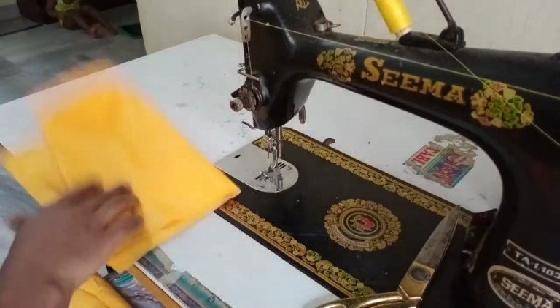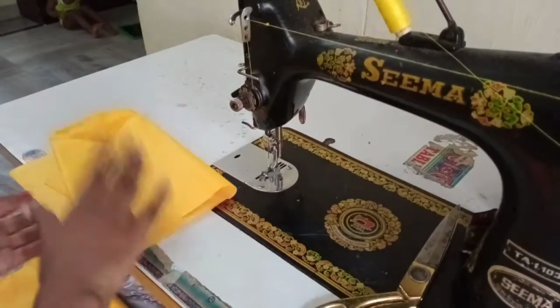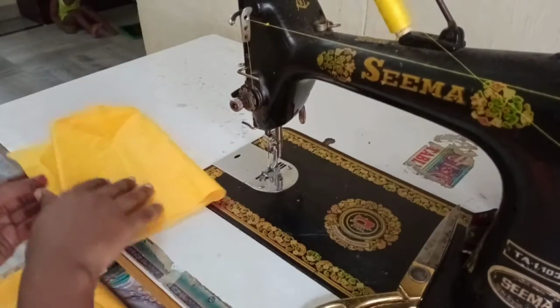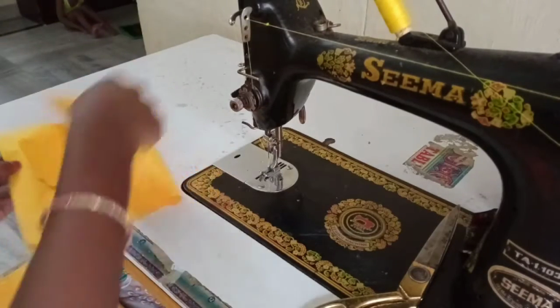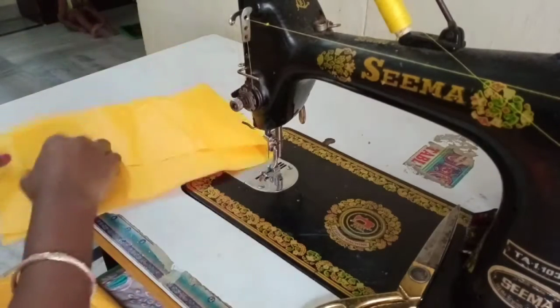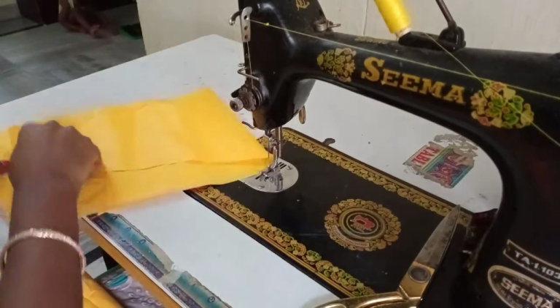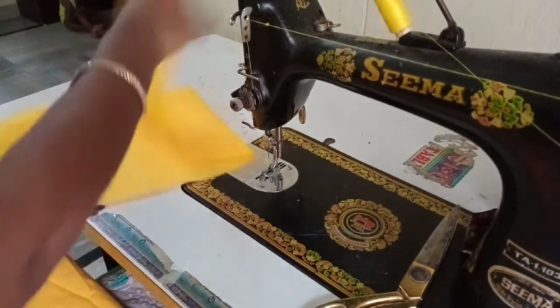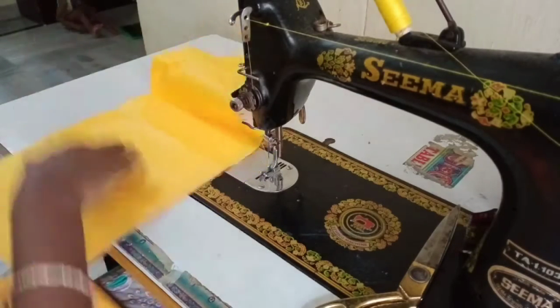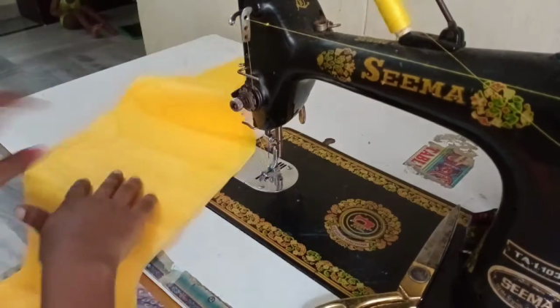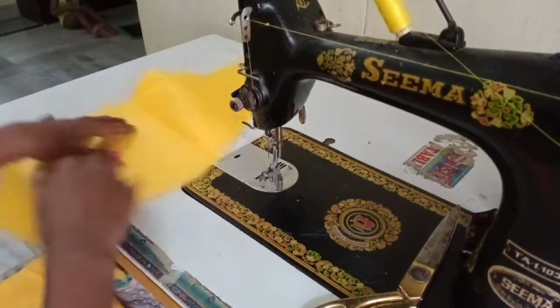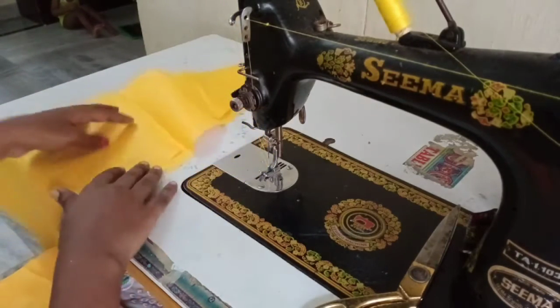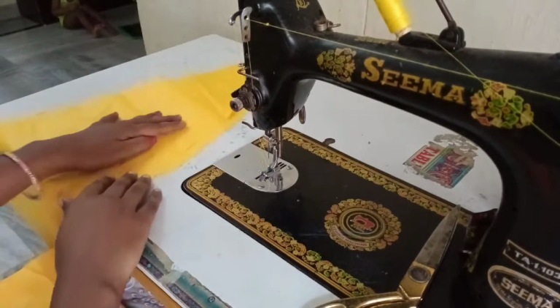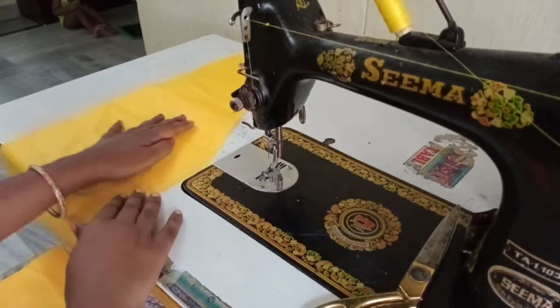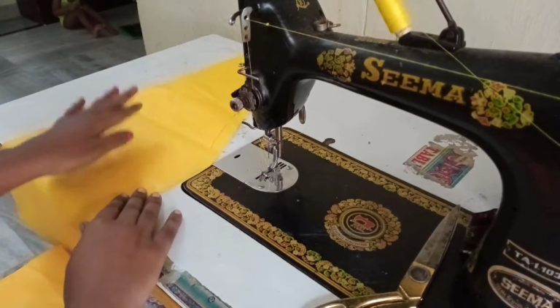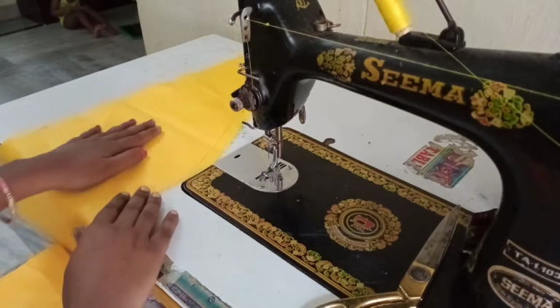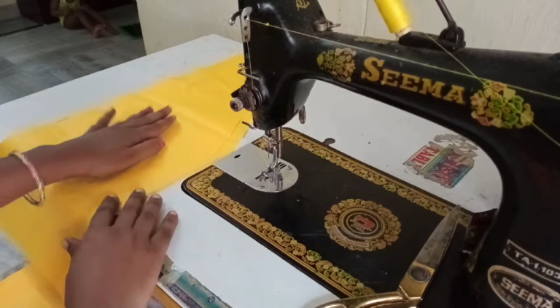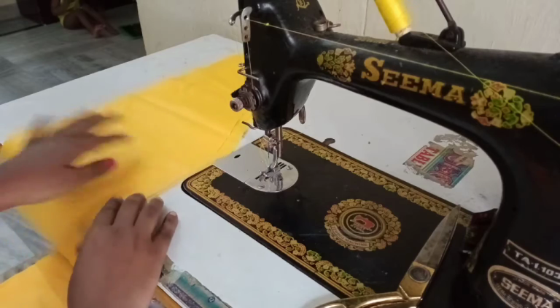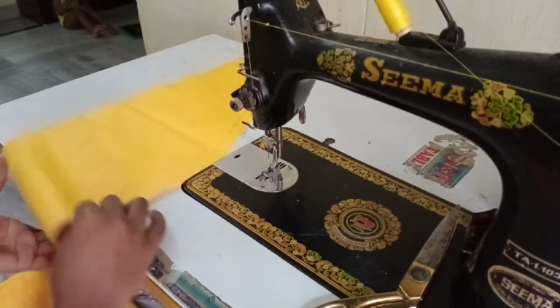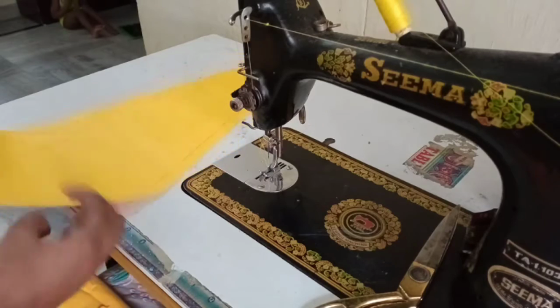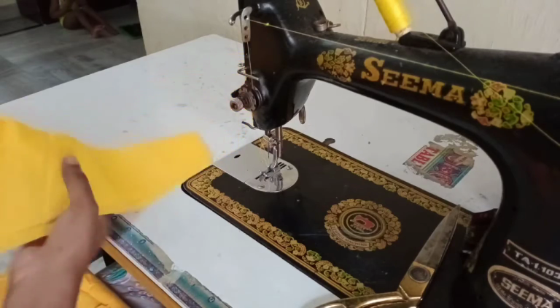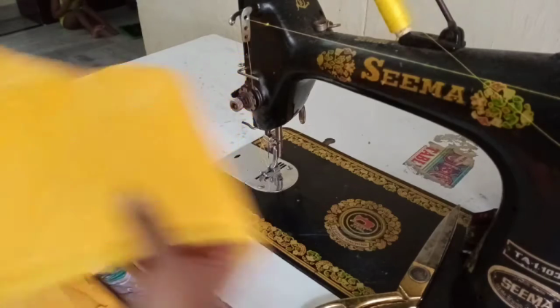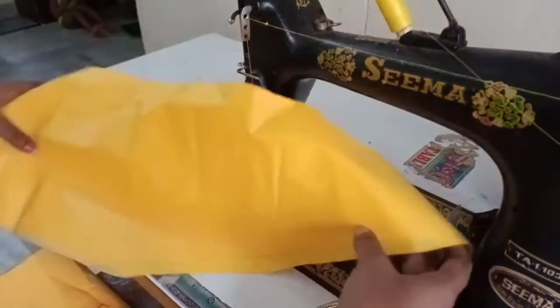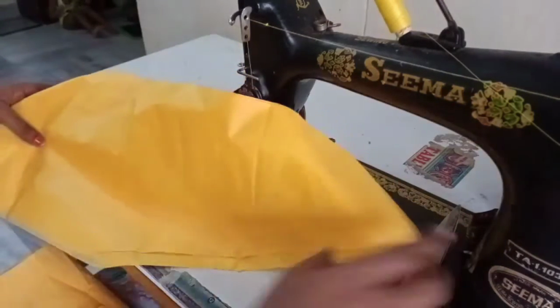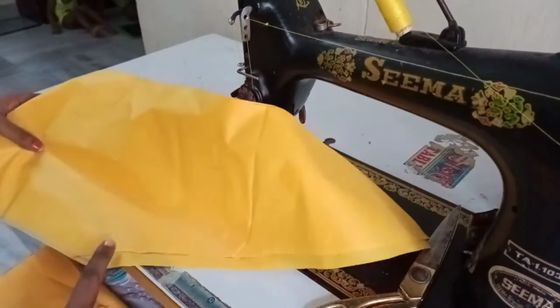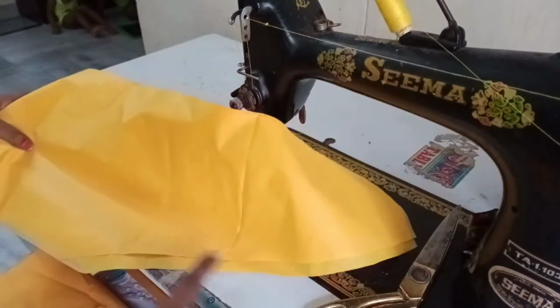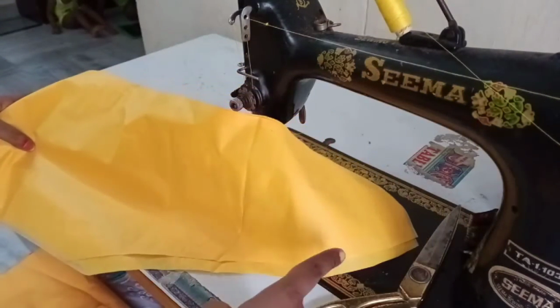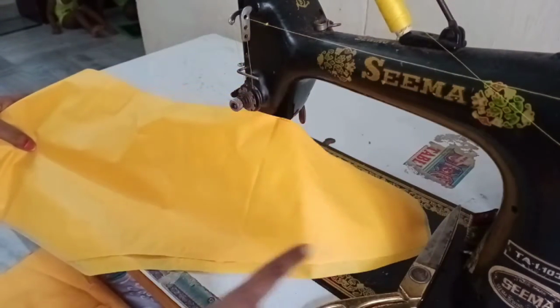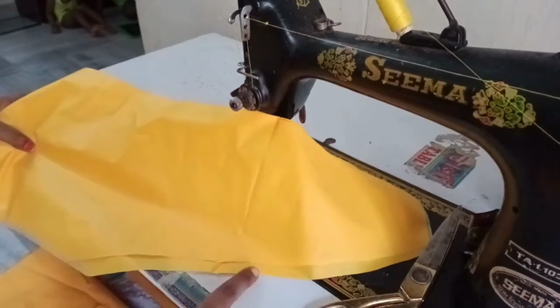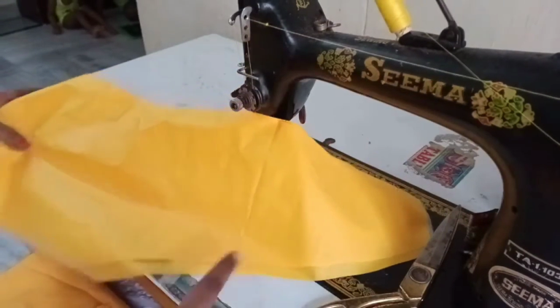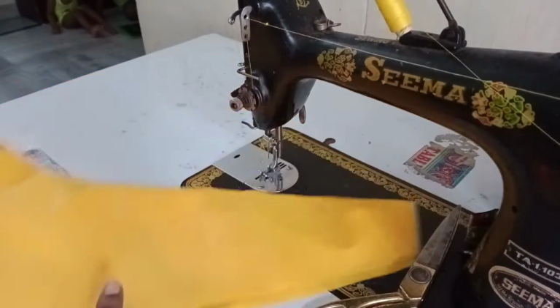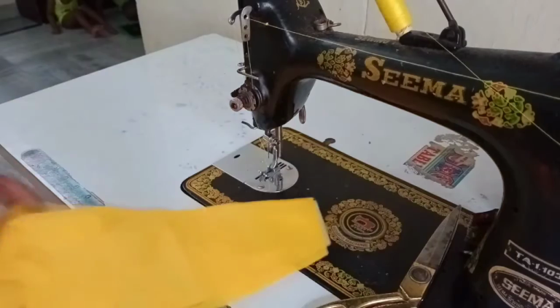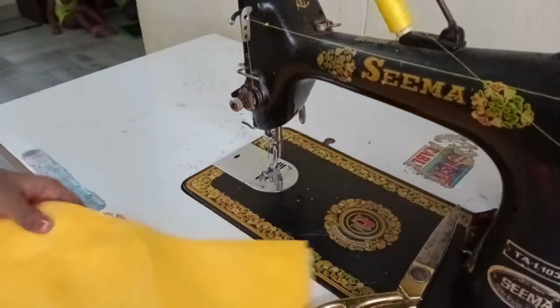Hi! Welcome back to Mina's Crazy World! I am going to cut the fabric, and first we will do a joint with the waistband.